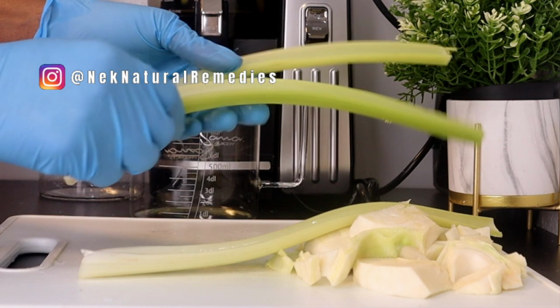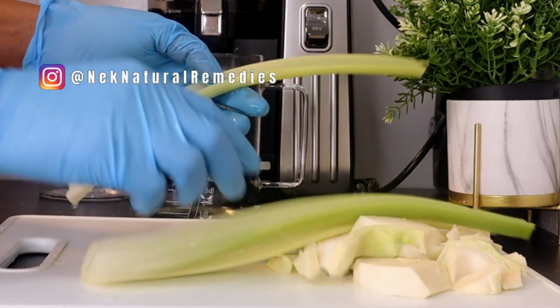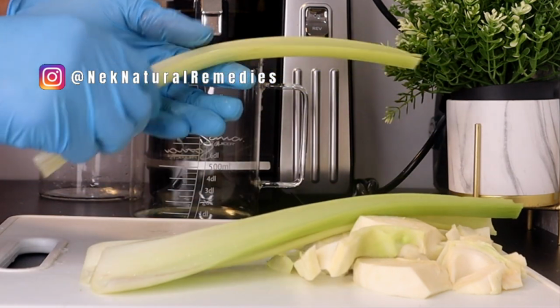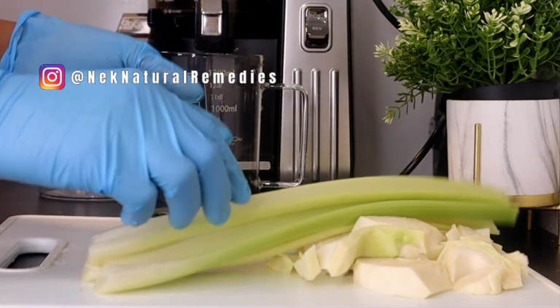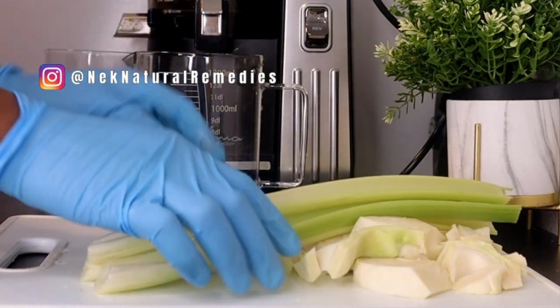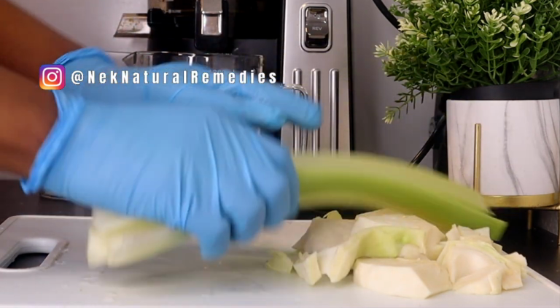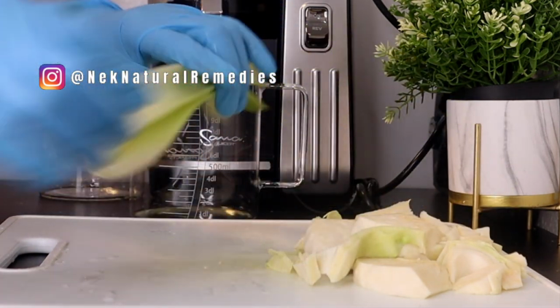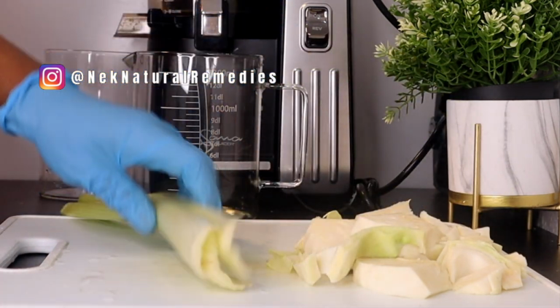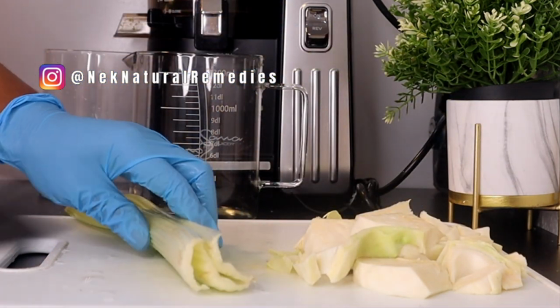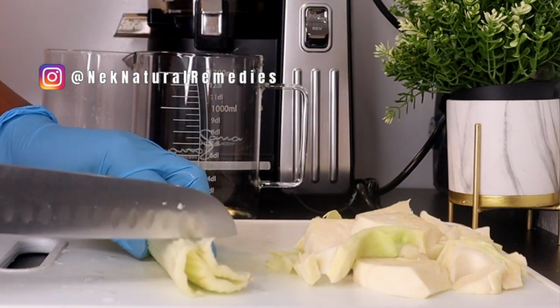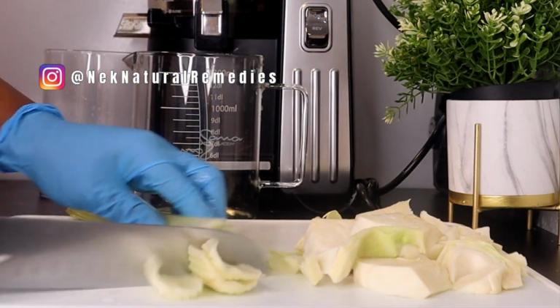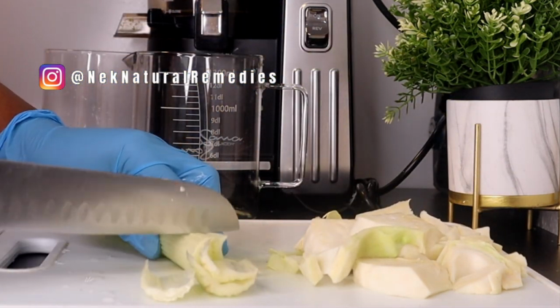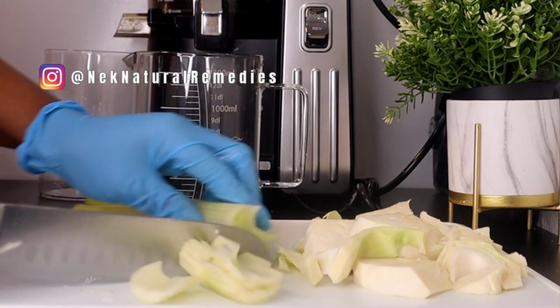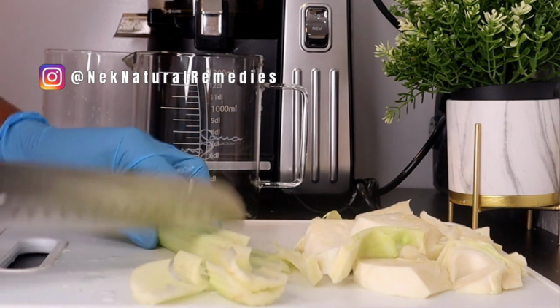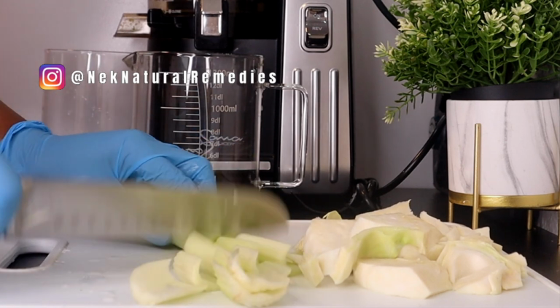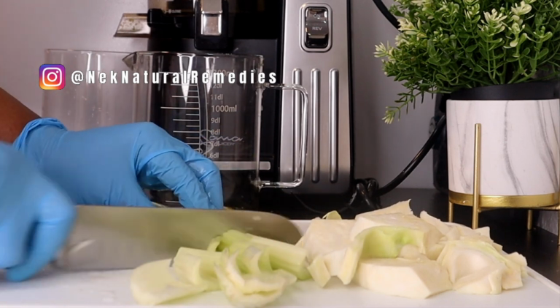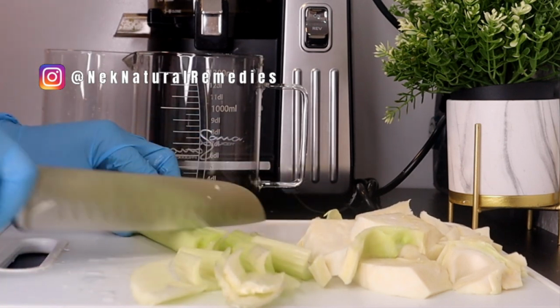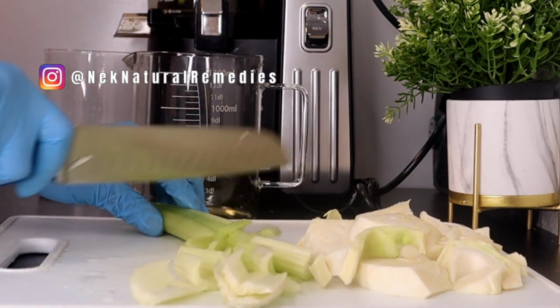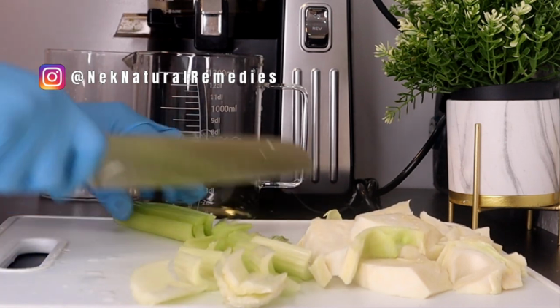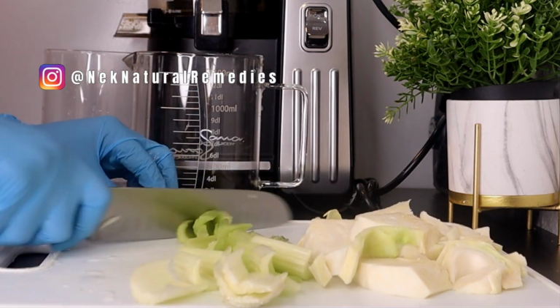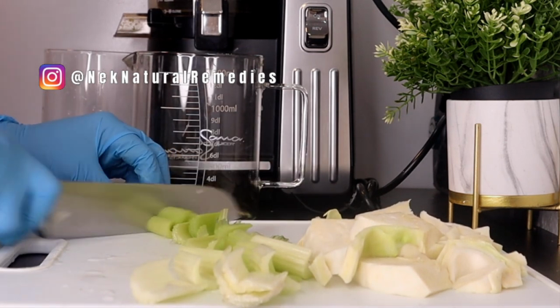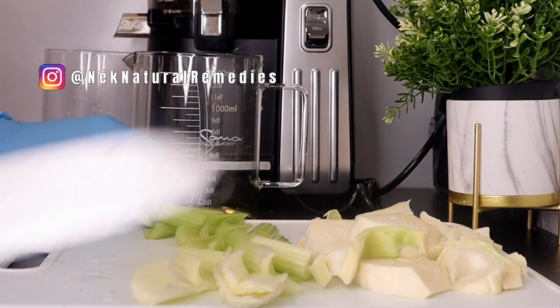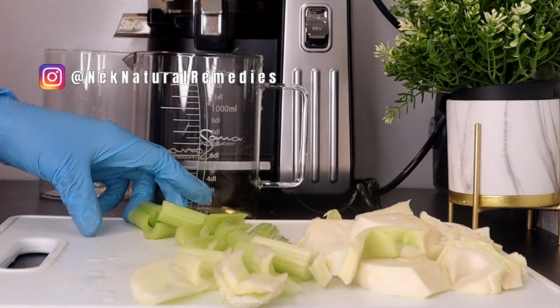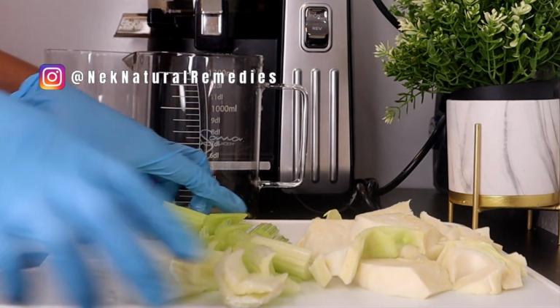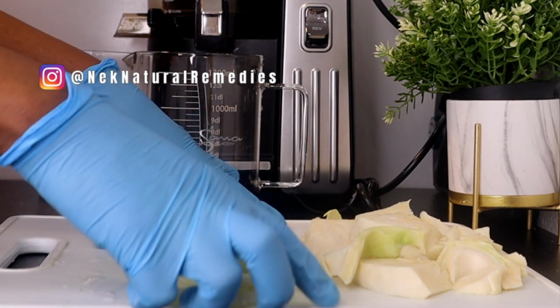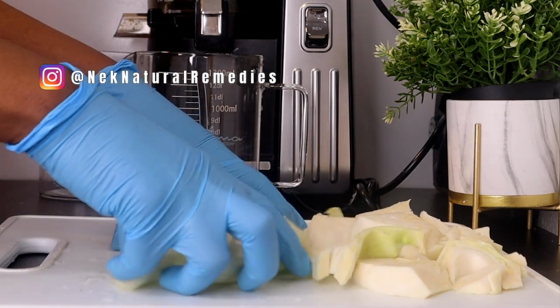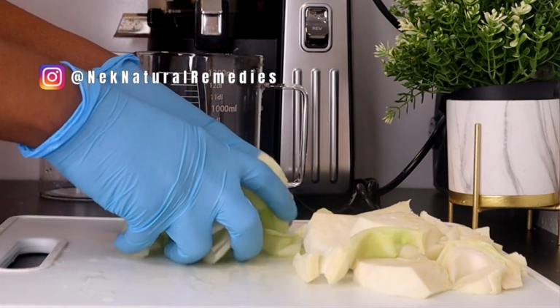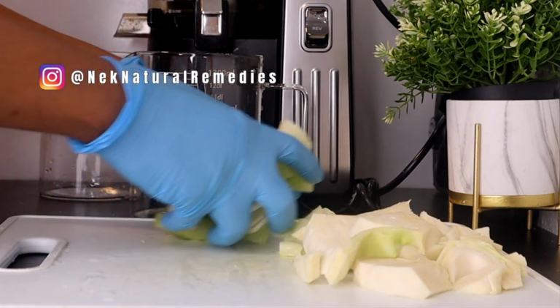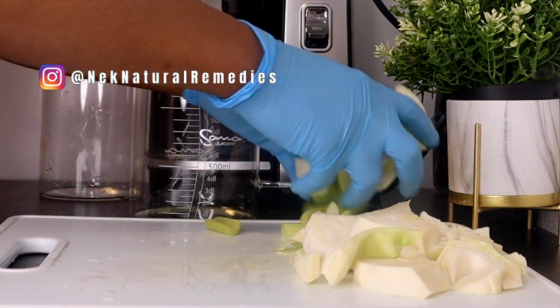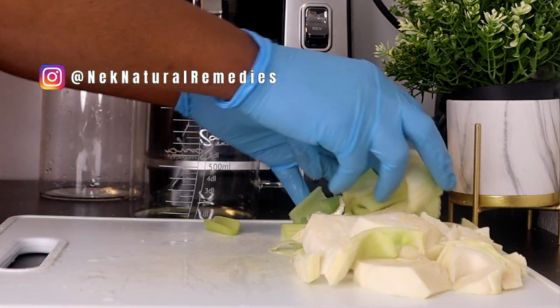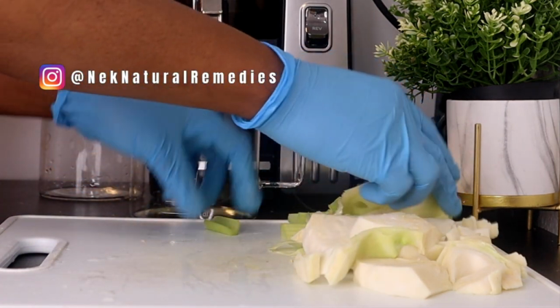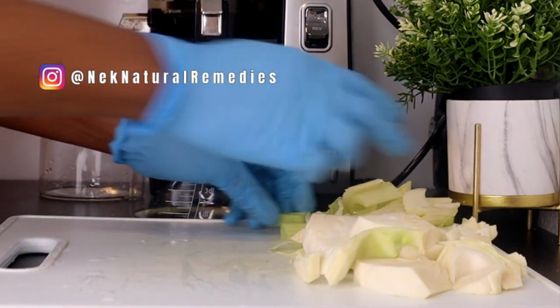The next ingredient is celery. I'm using three stalks of celery, but go with the measurement you want because this is just for one person. Celery is good for cleaning and detoxing the body, getting rid of things that are causing sickness.